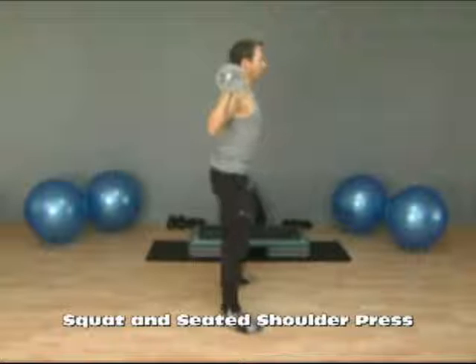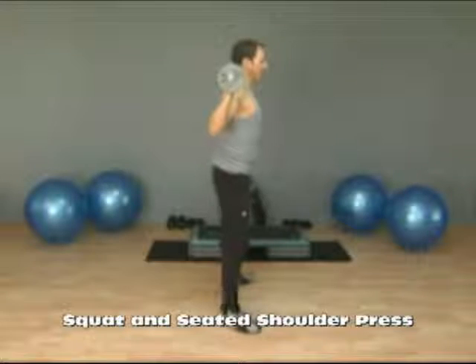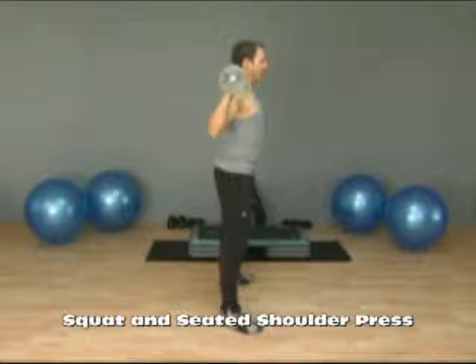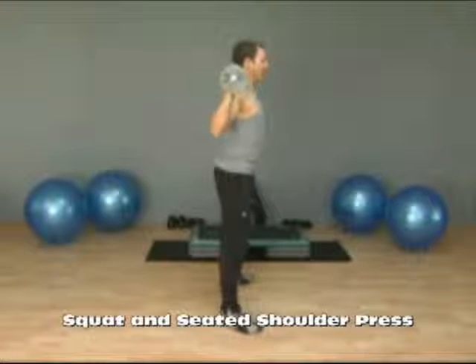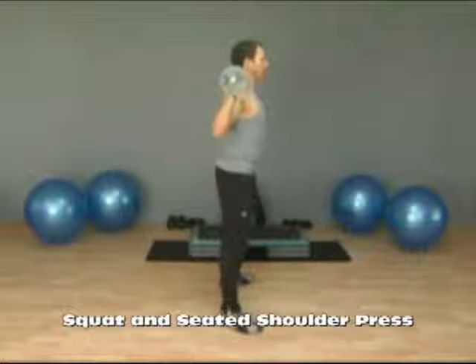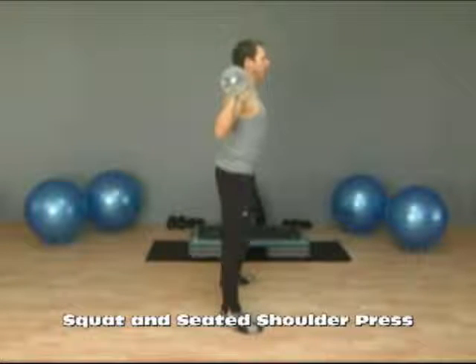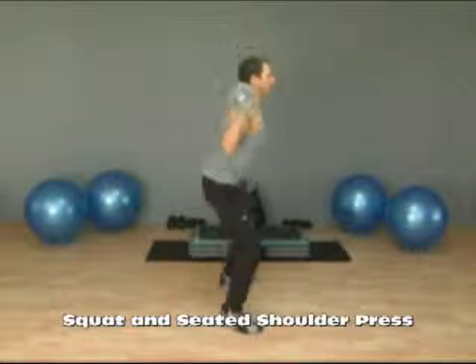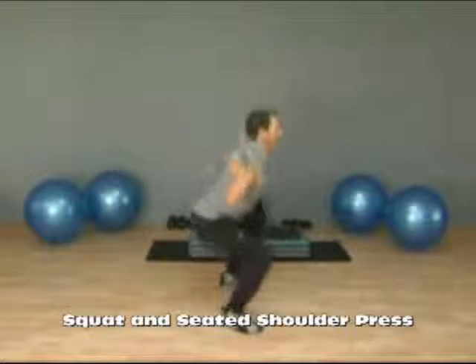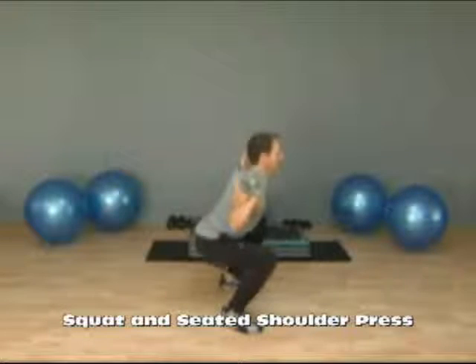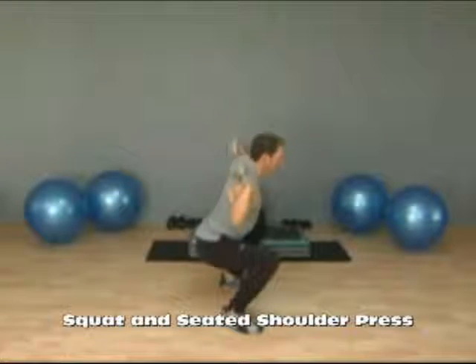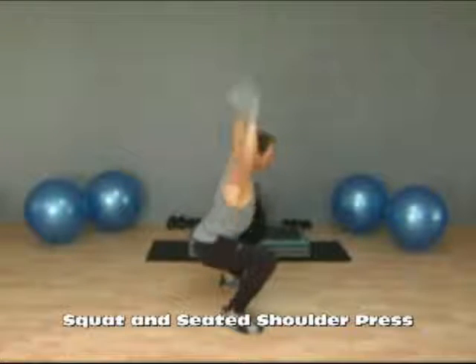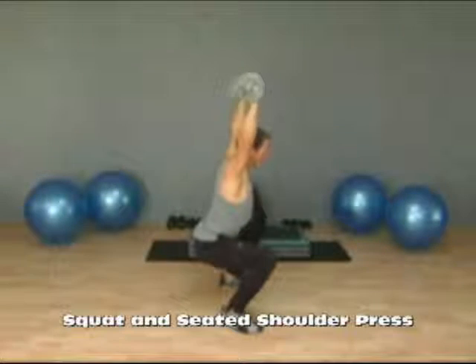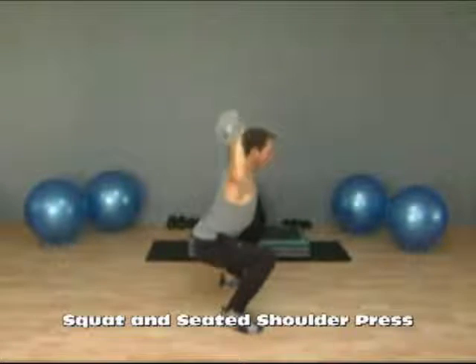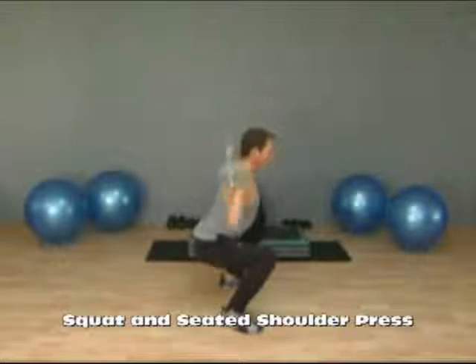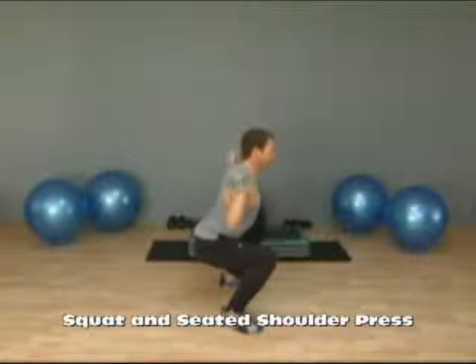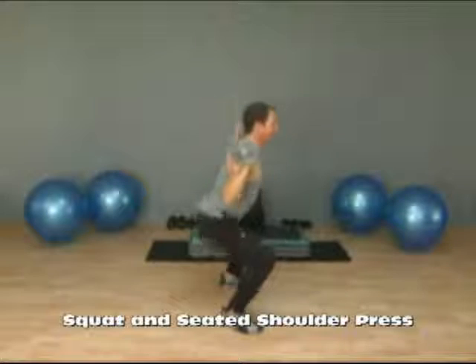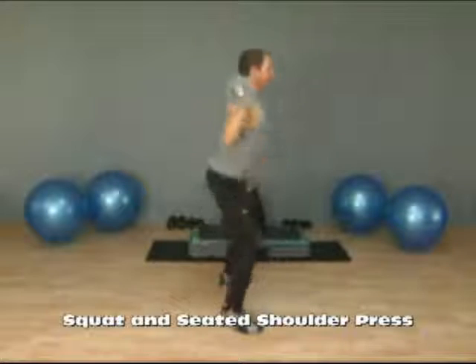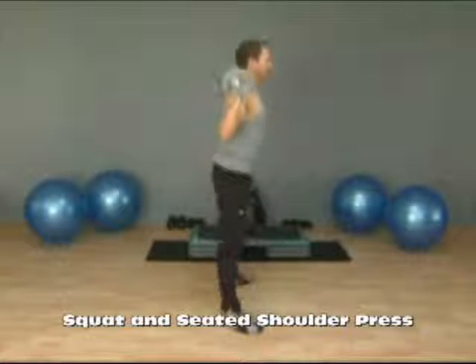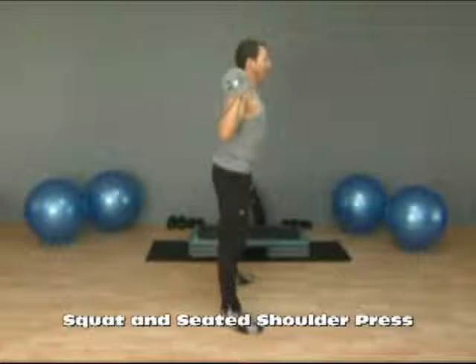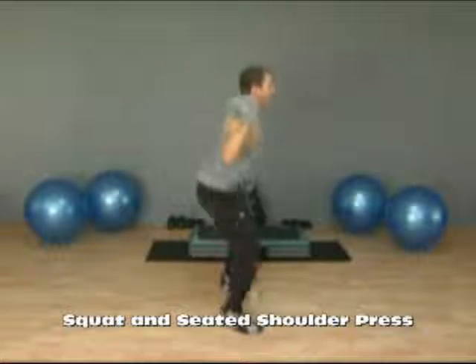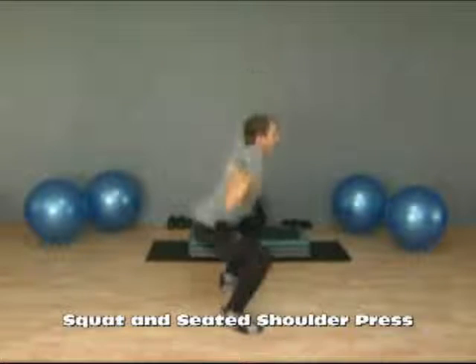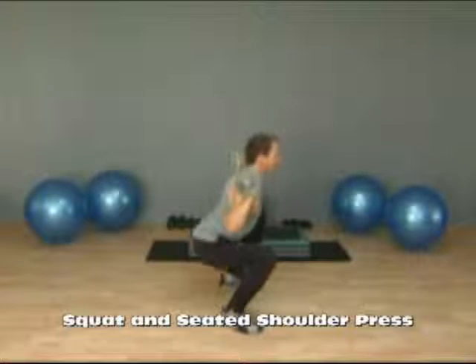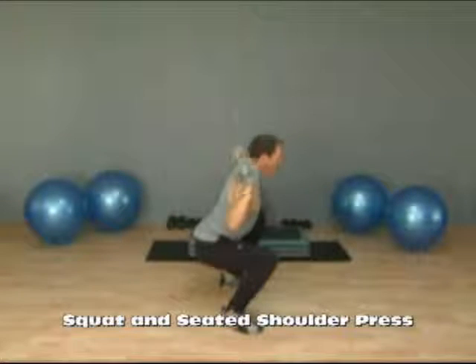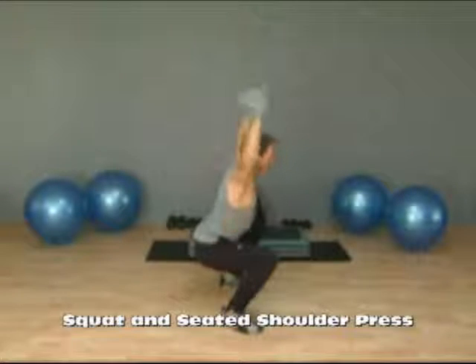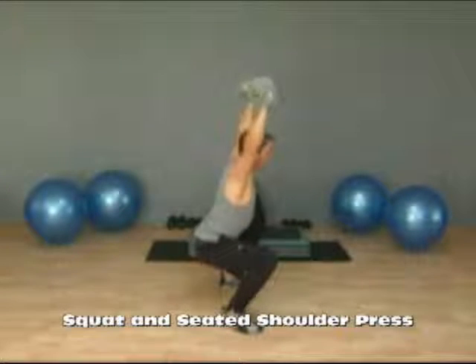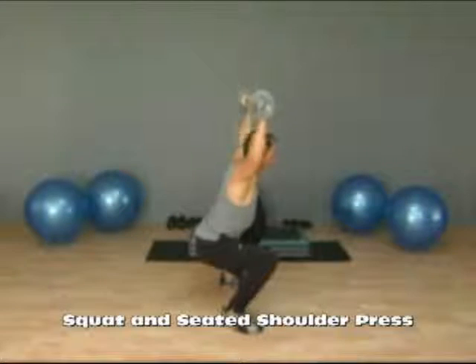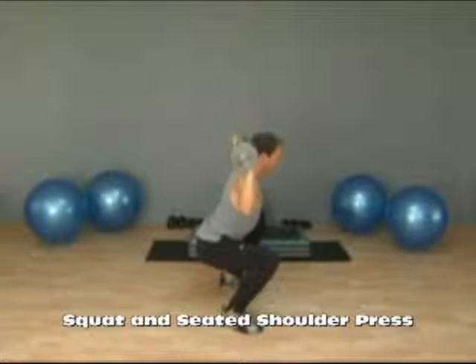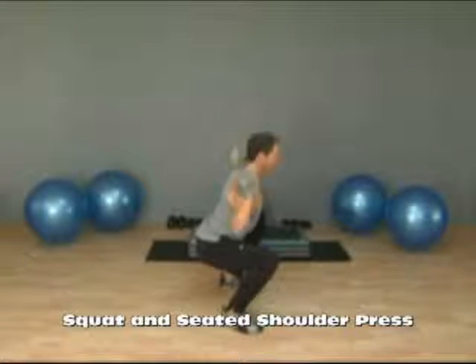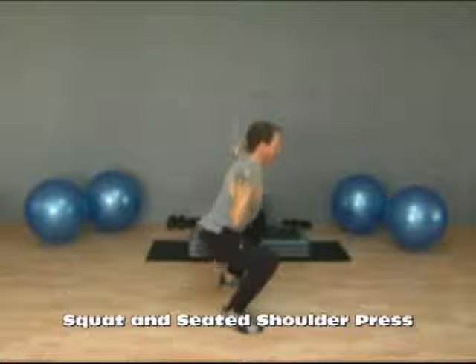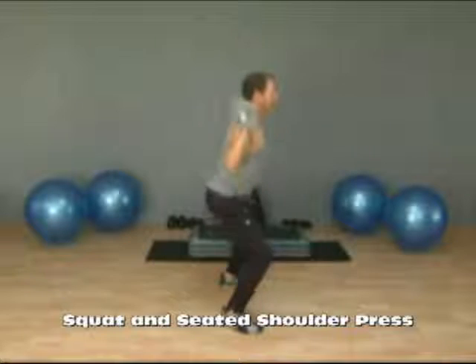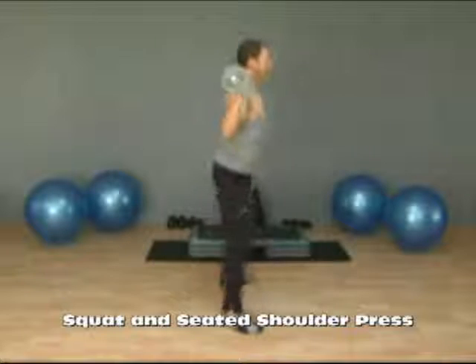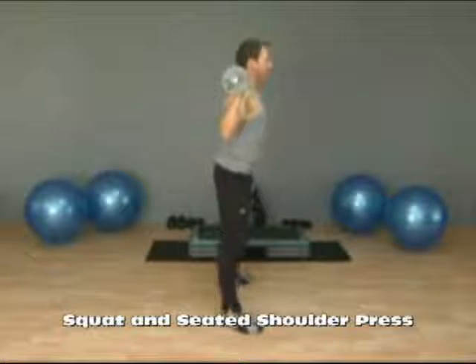Starting with your feet about shoulder-width apart, you're going to squat, press, lower, and come up. So it's down, press, lower, and stand.